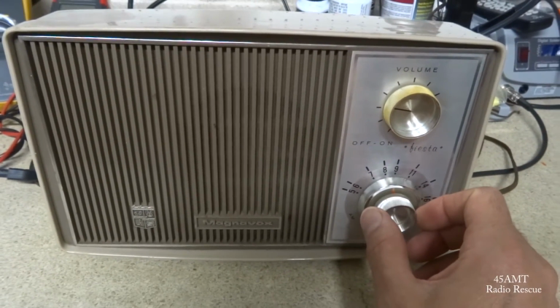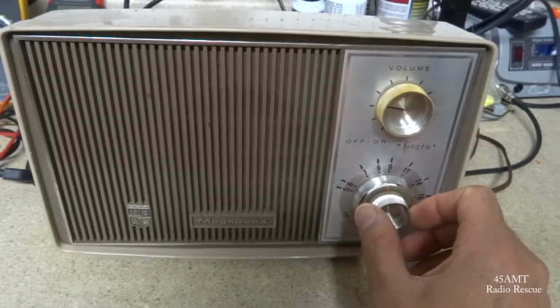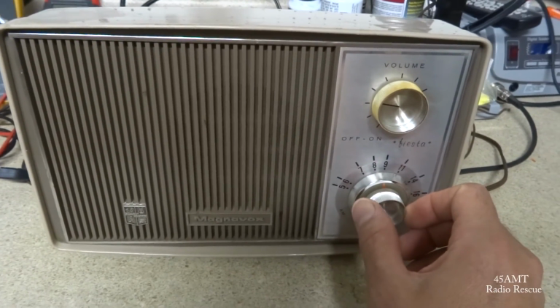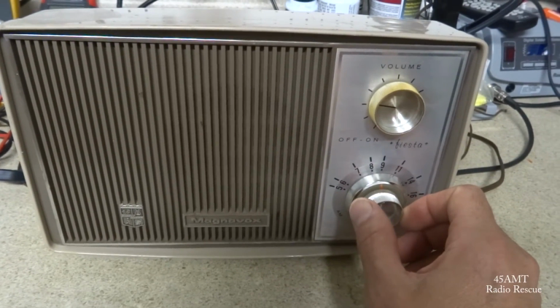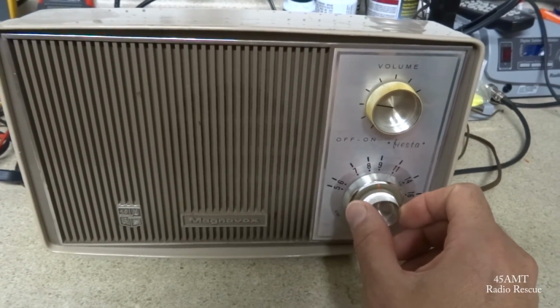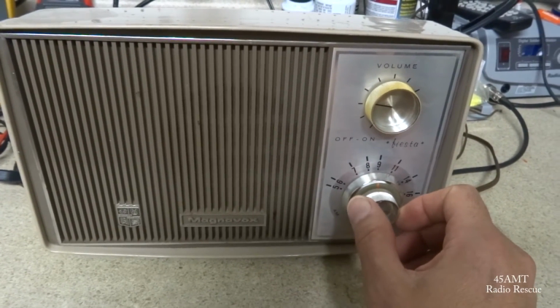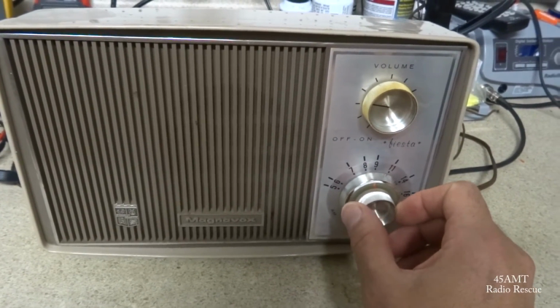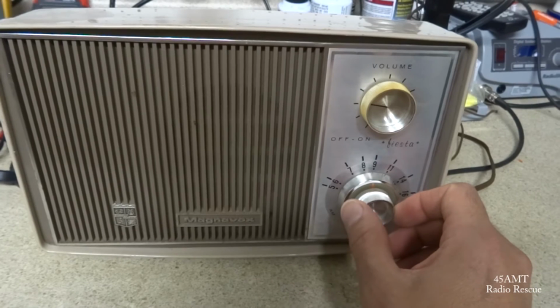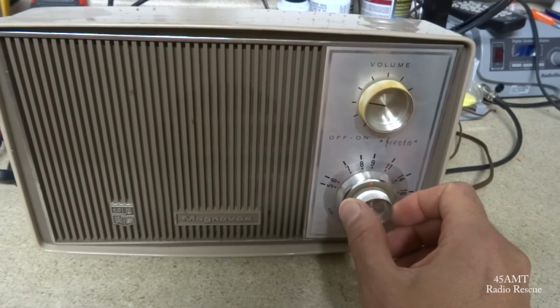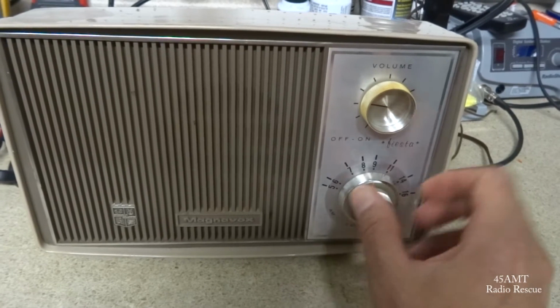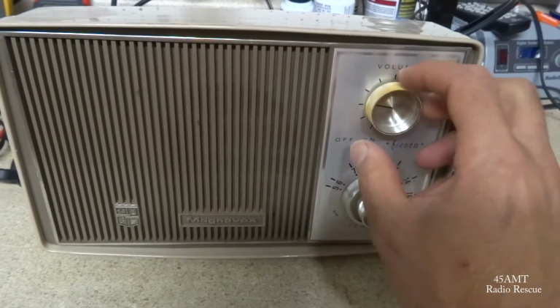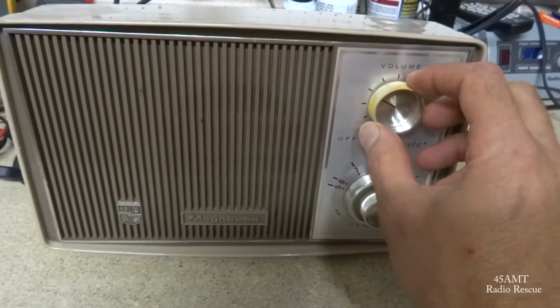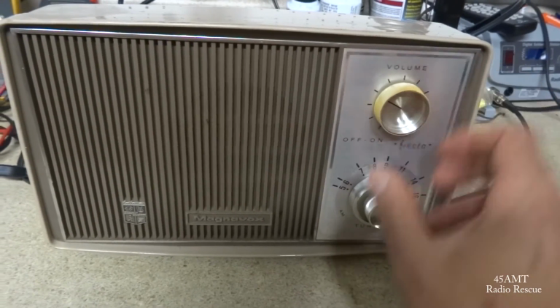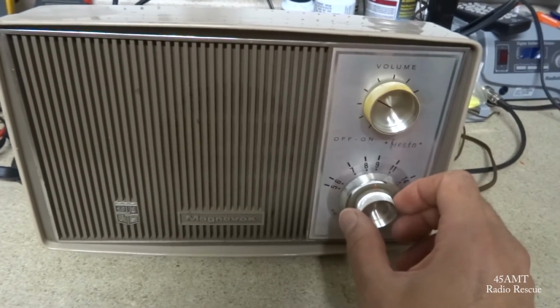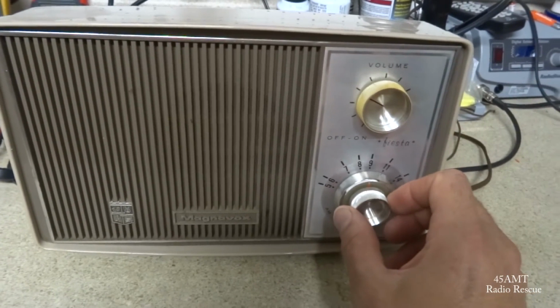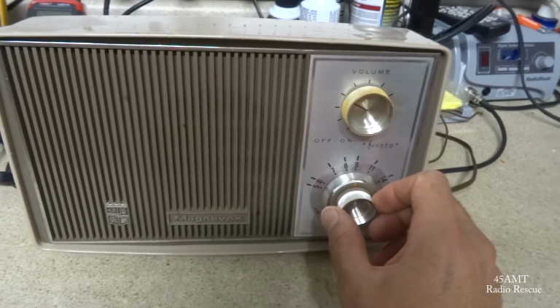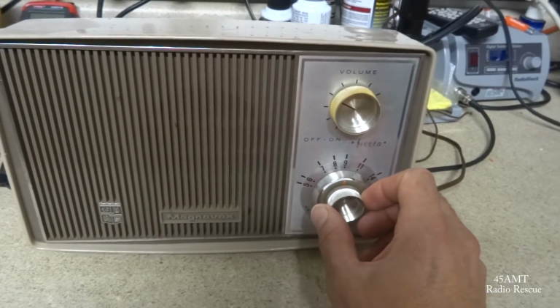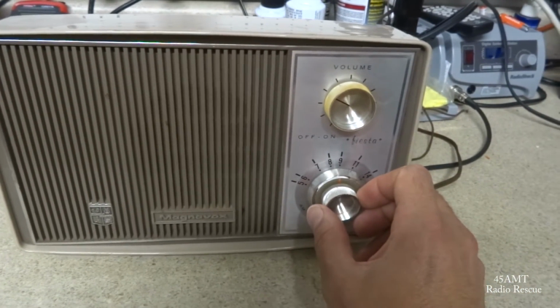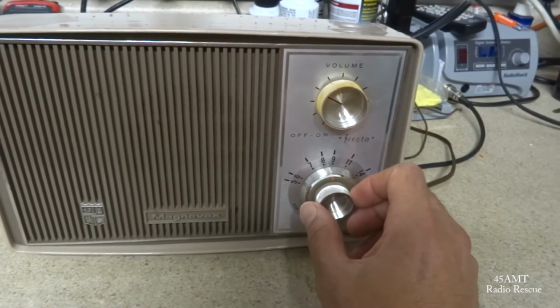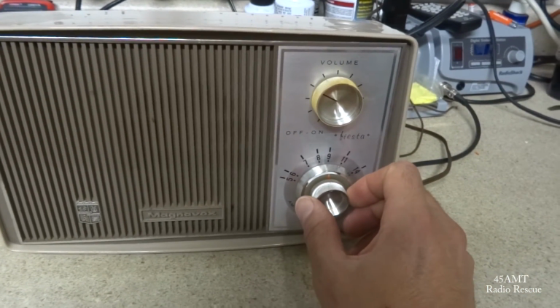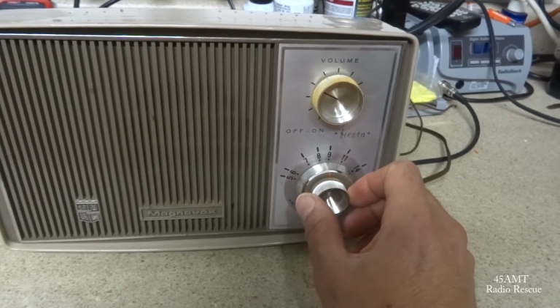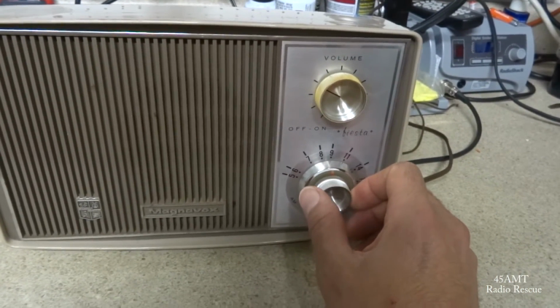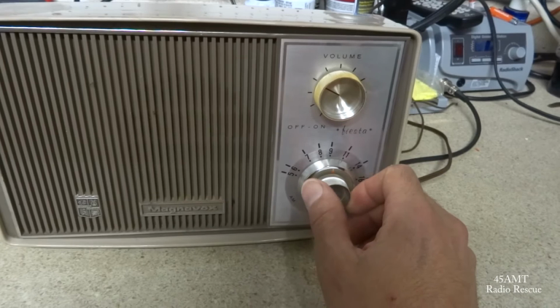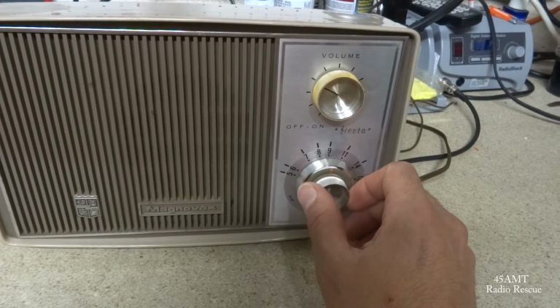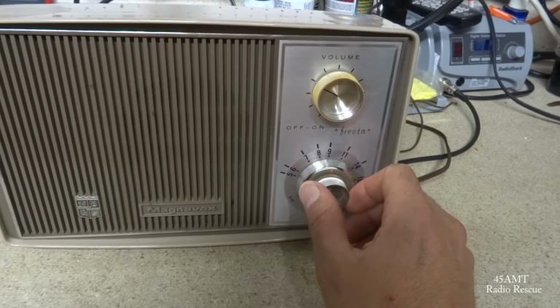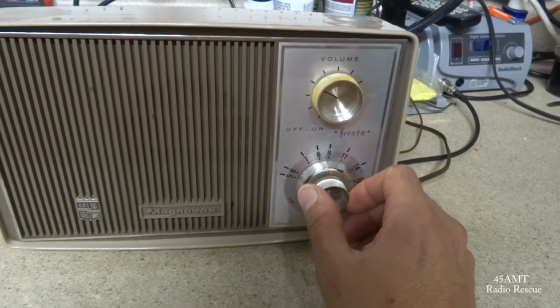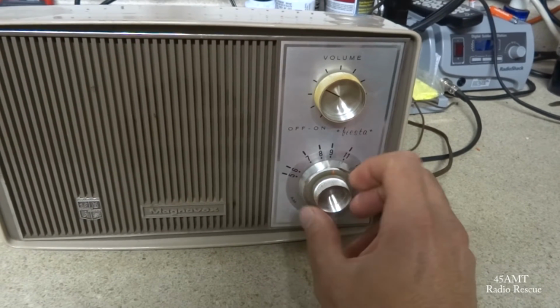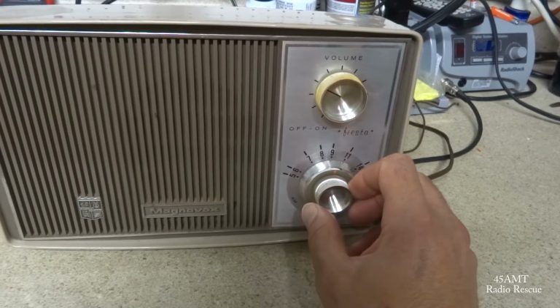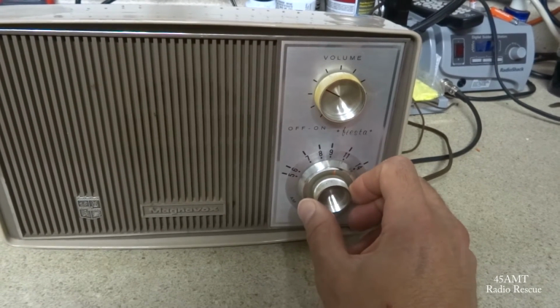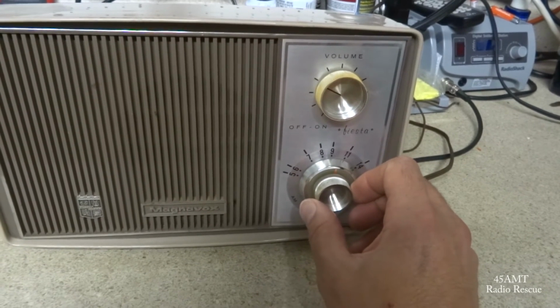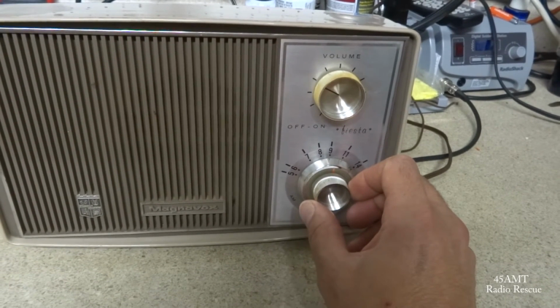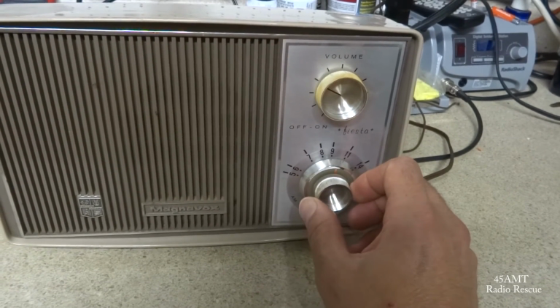It works pretty good — picks up quite a bit of stations. Got a lot of DX rolling in tonight and it picks all that stuff up pretty good.